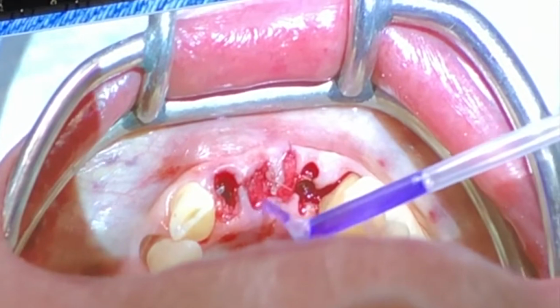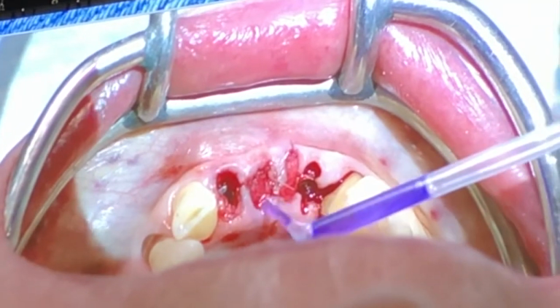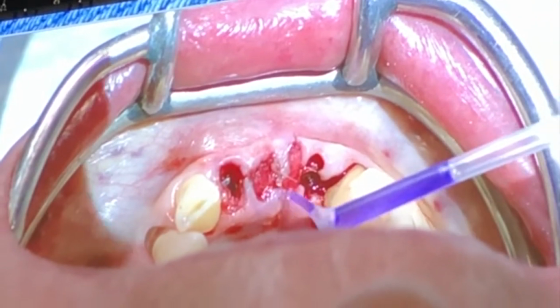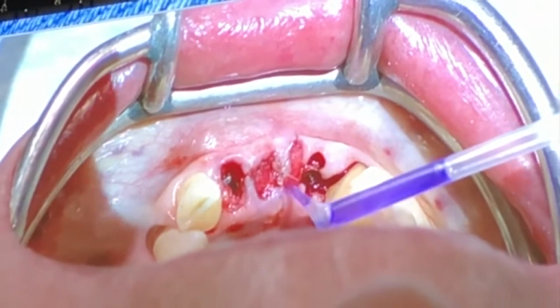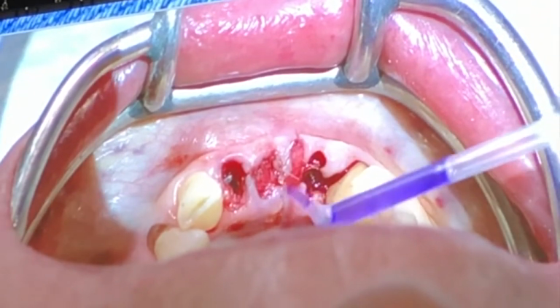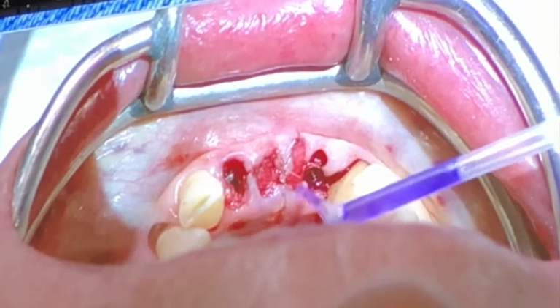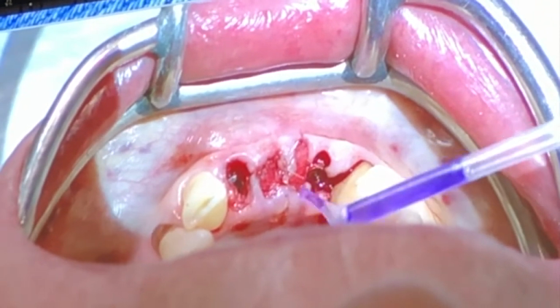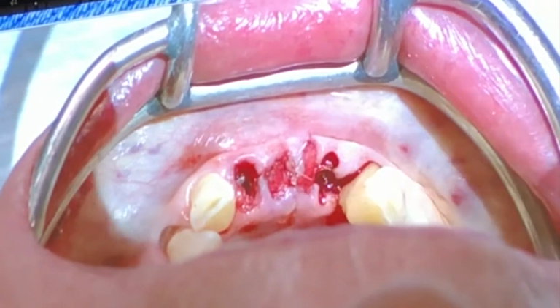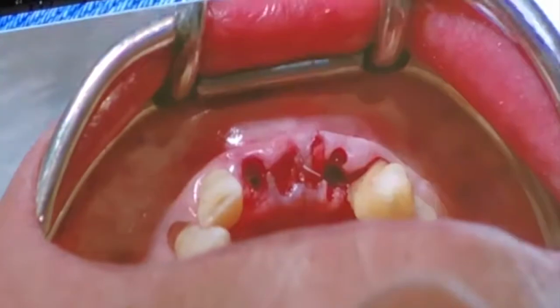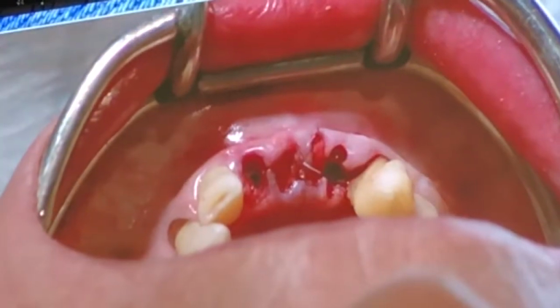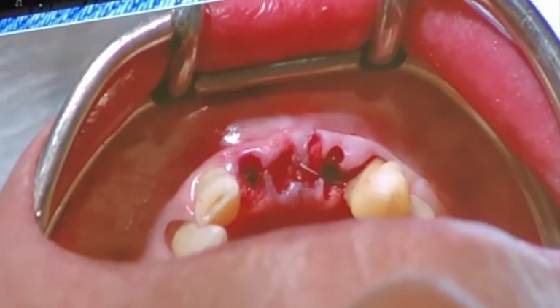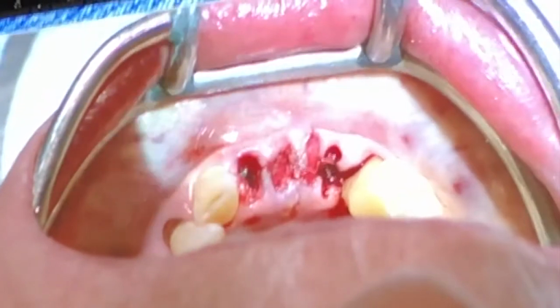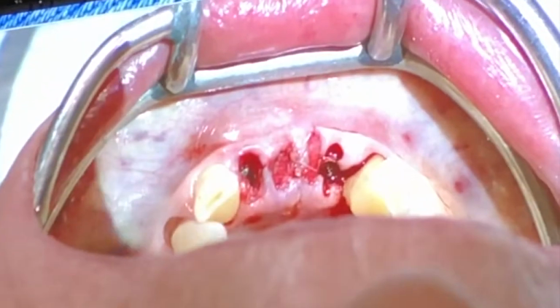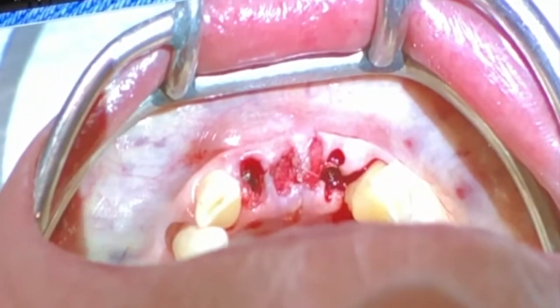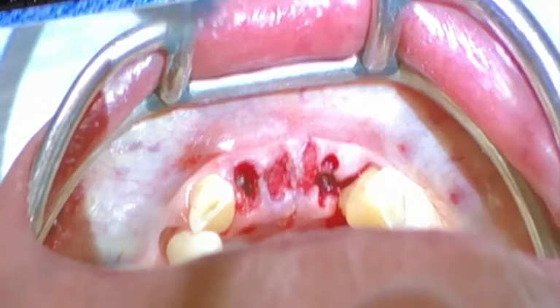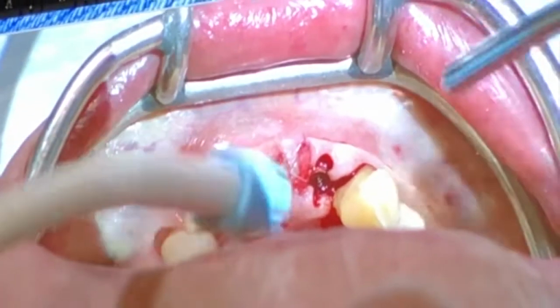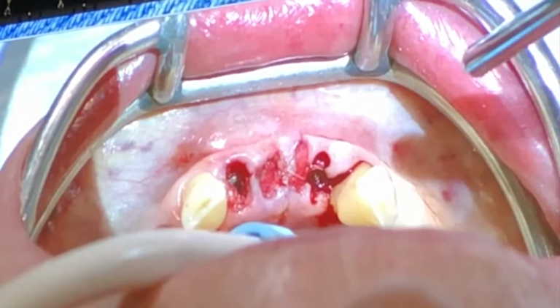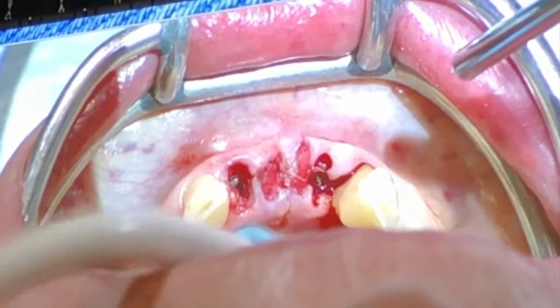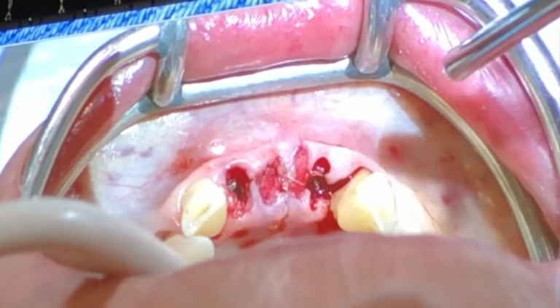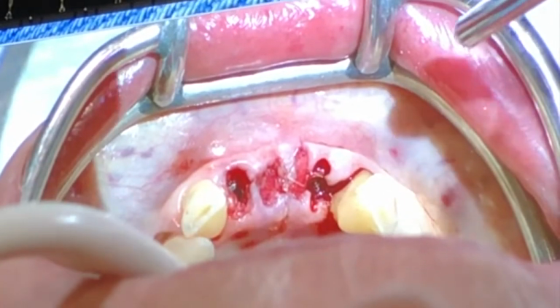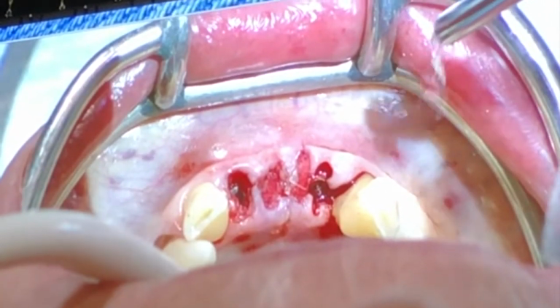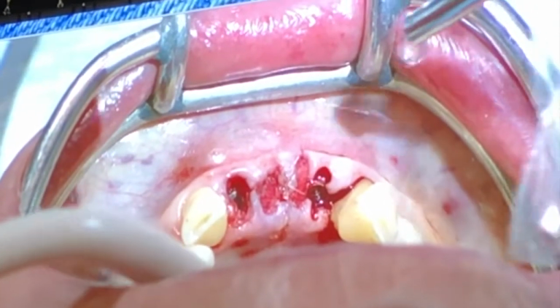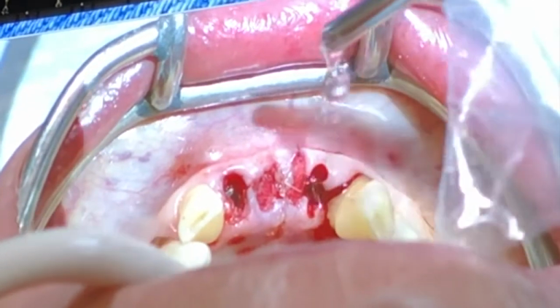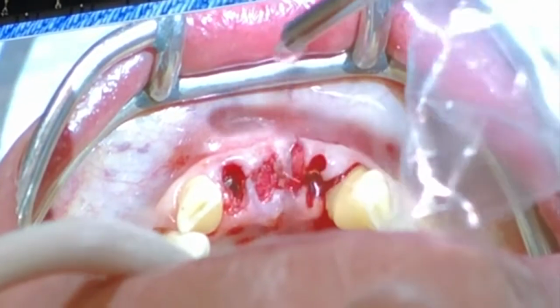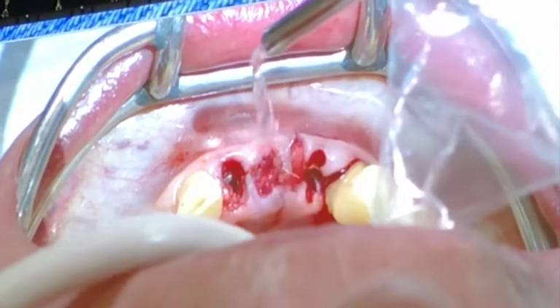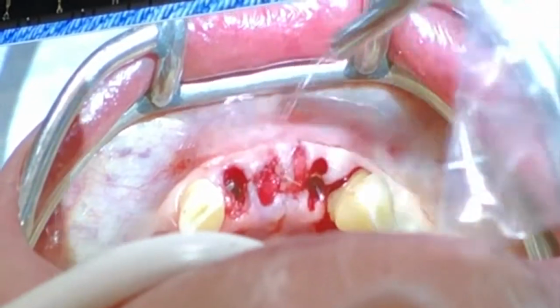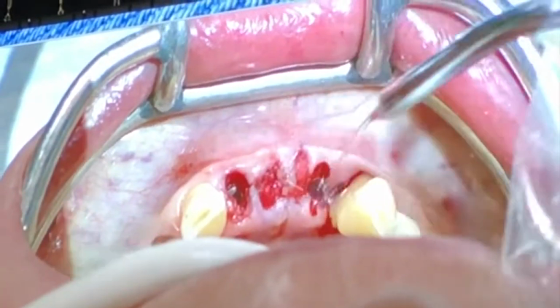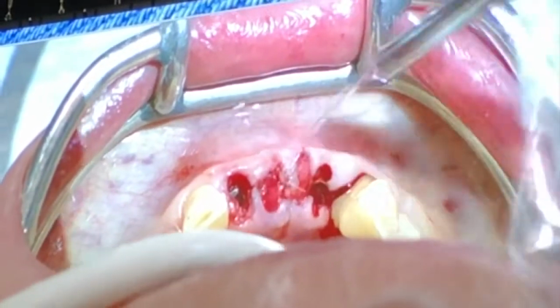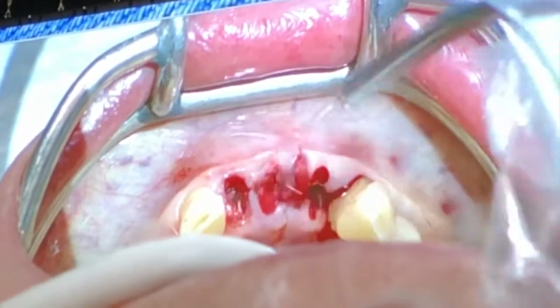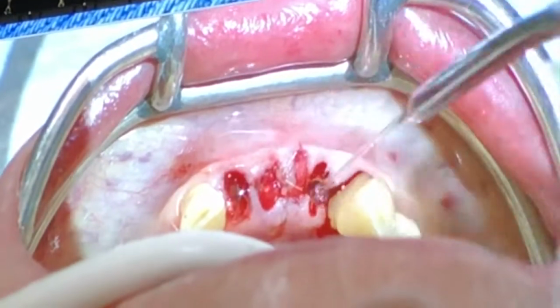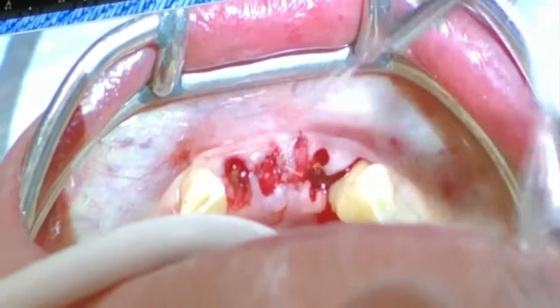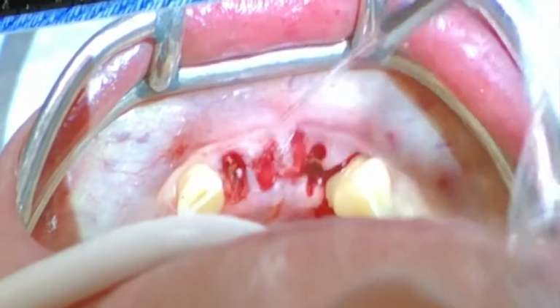Once I've layered a little bit, I take my water and dribble a little bit along there to set my periacral.